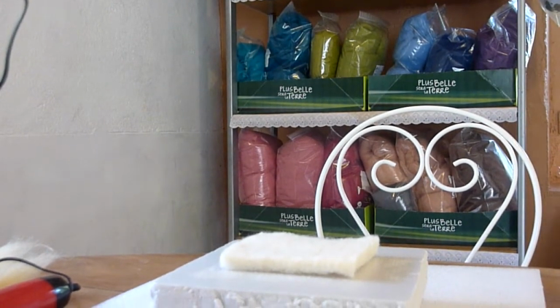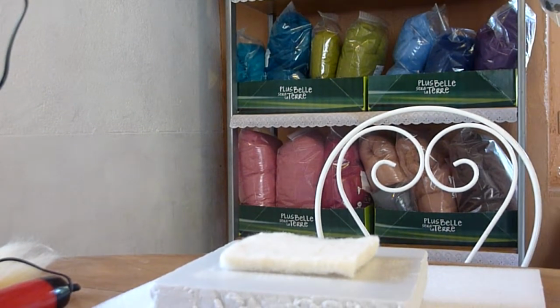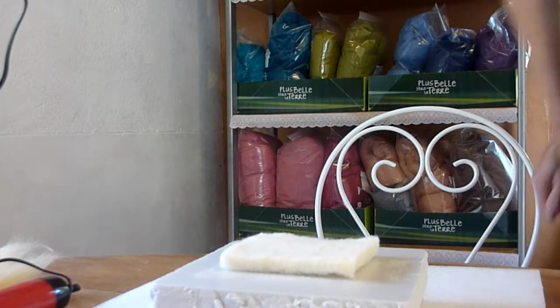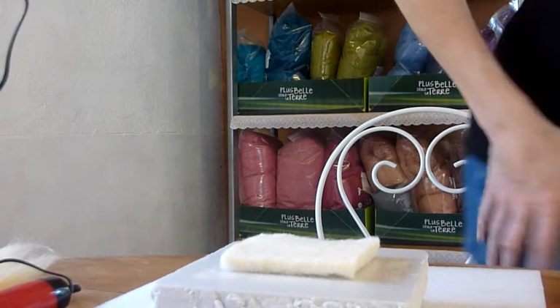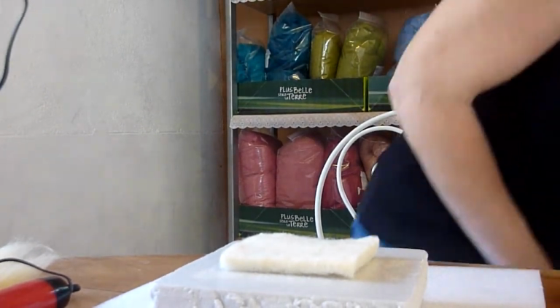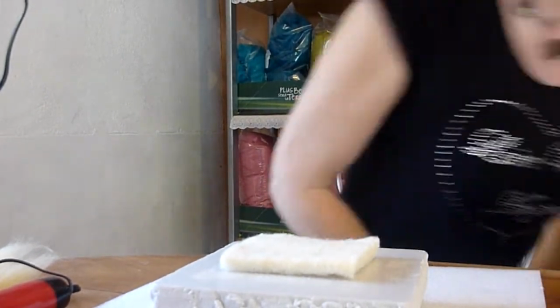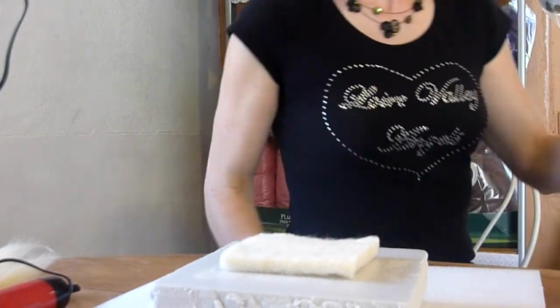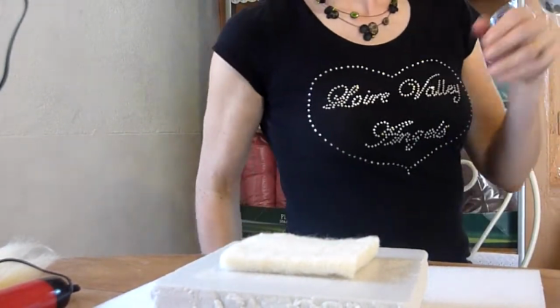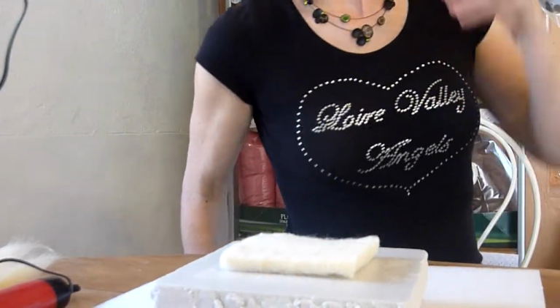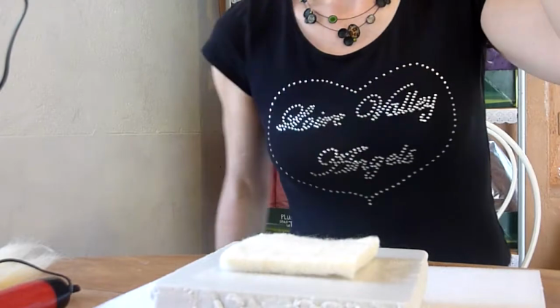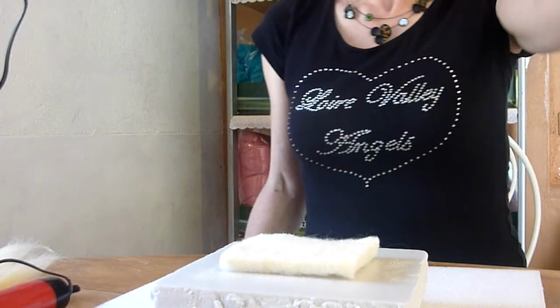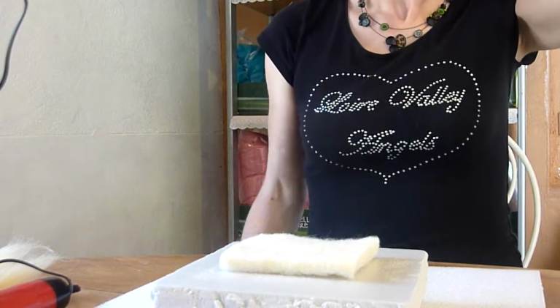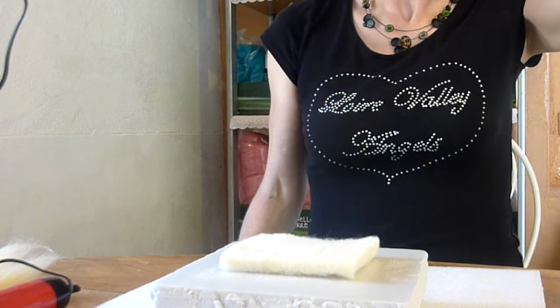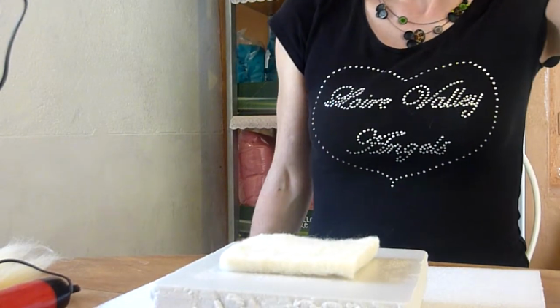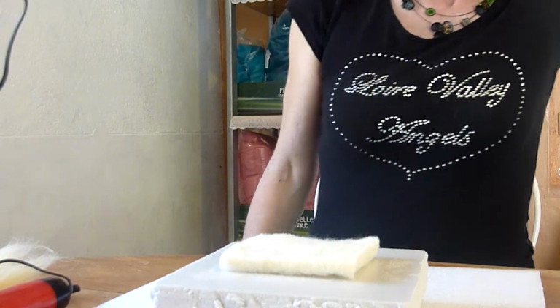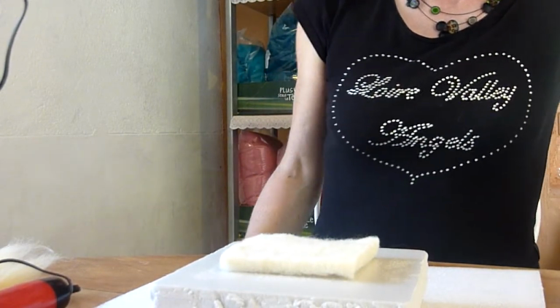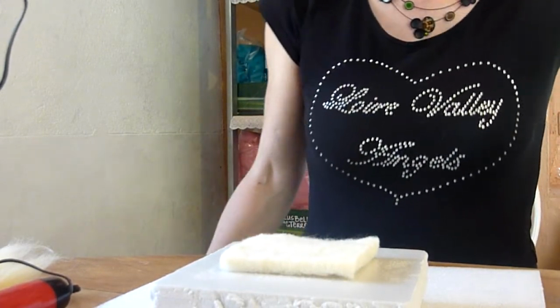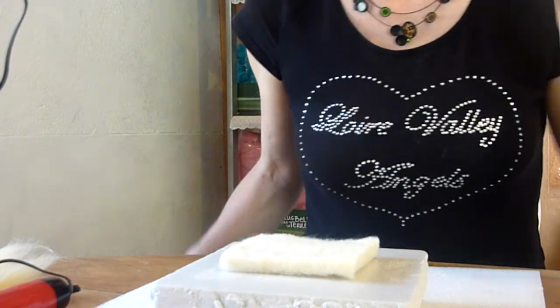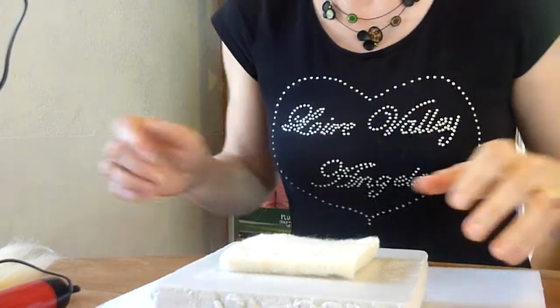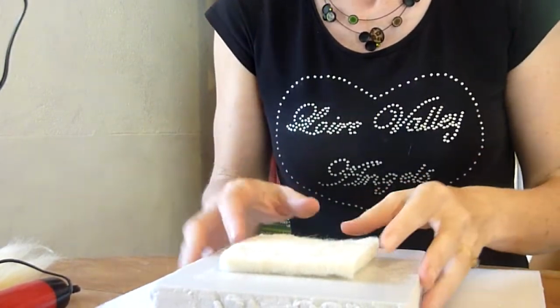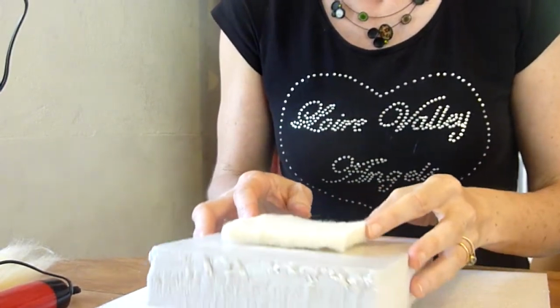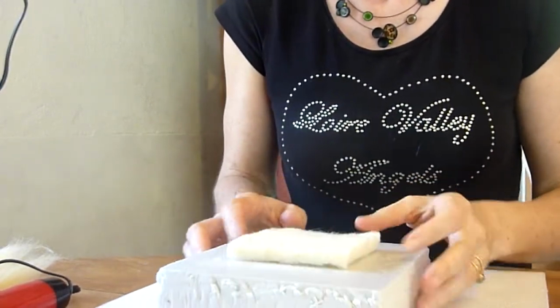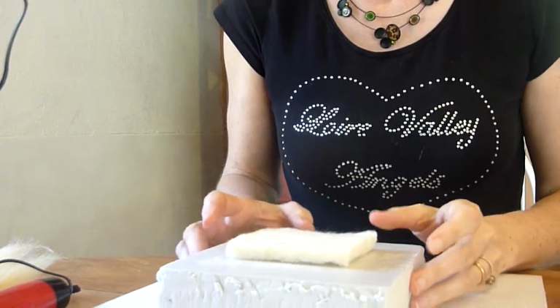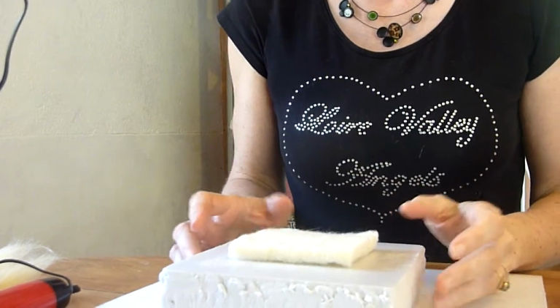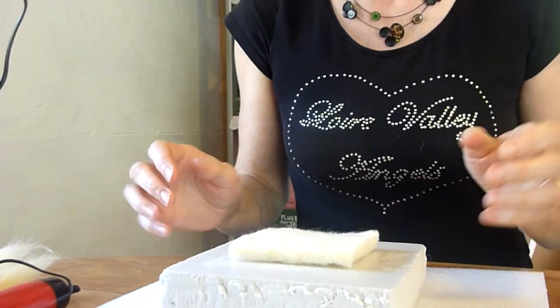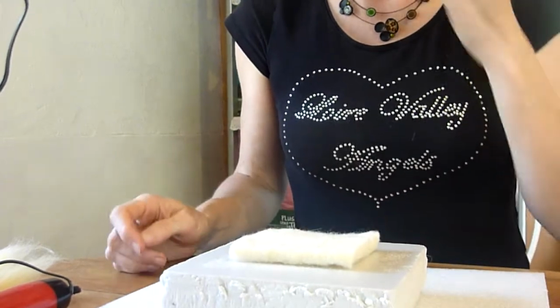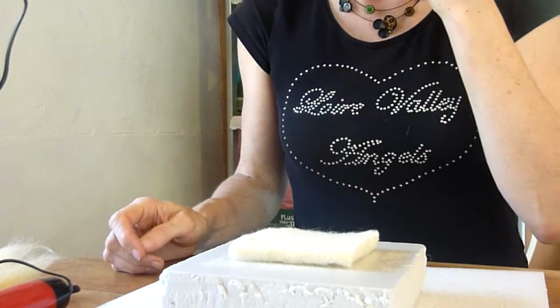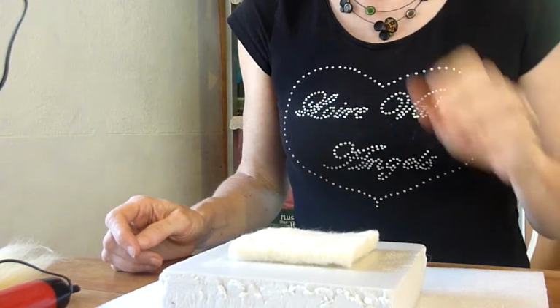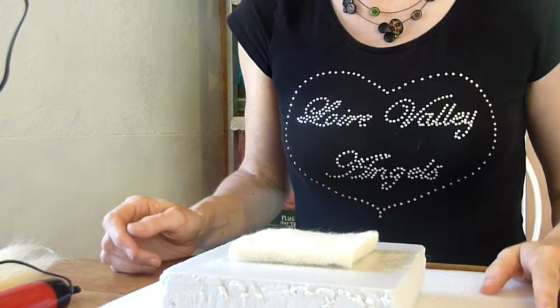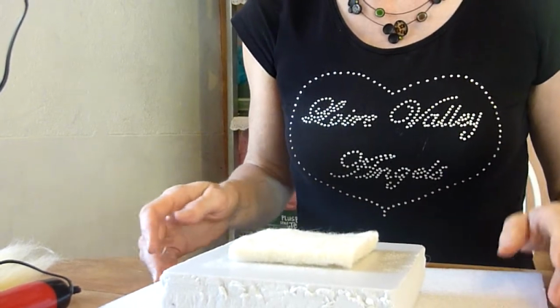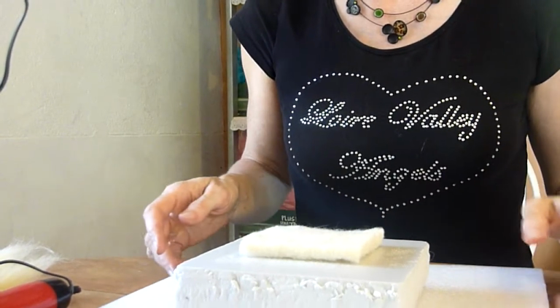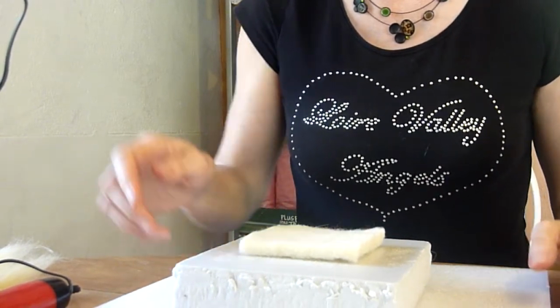Hello, it's Clare coming to you from Loire Valley Angels and Clare Le Petit, your Sculpture Needle Felting Shop. I wanted to show you a few new products that have just come out.